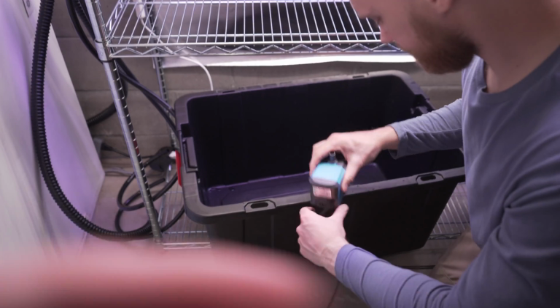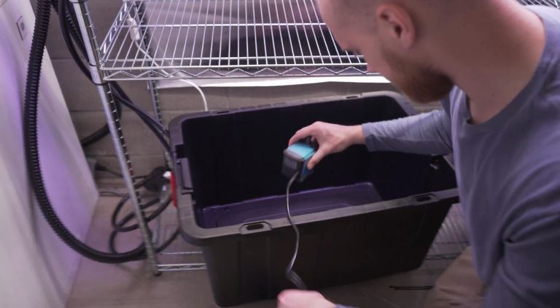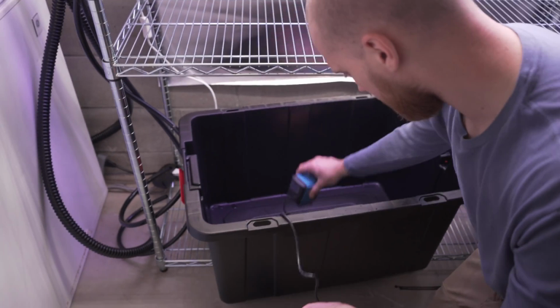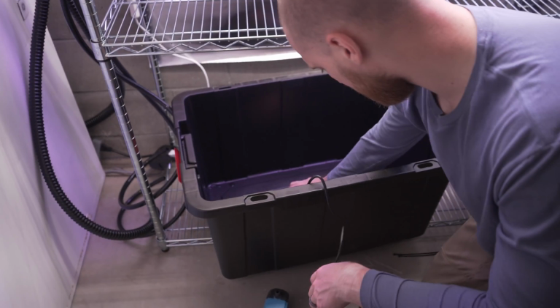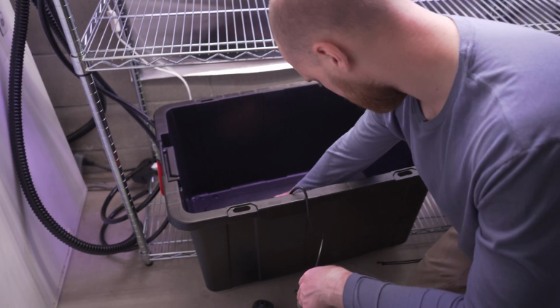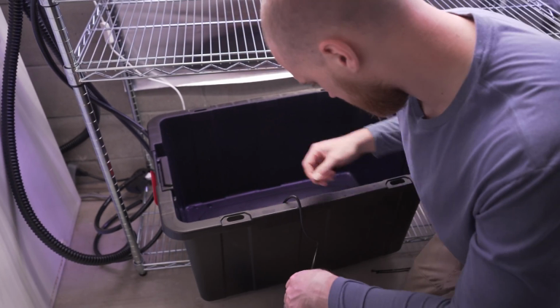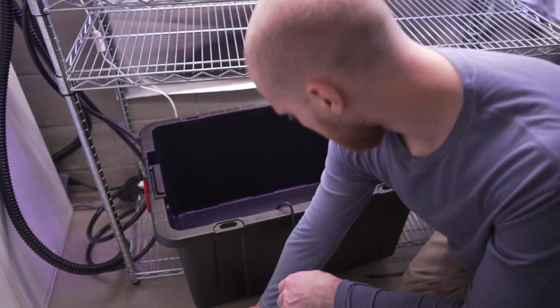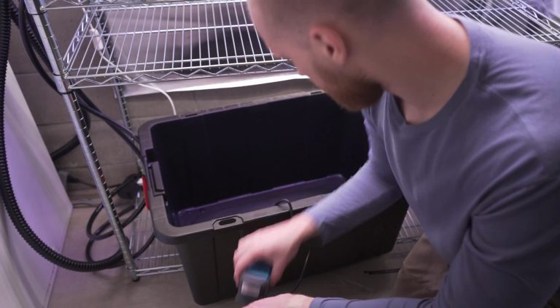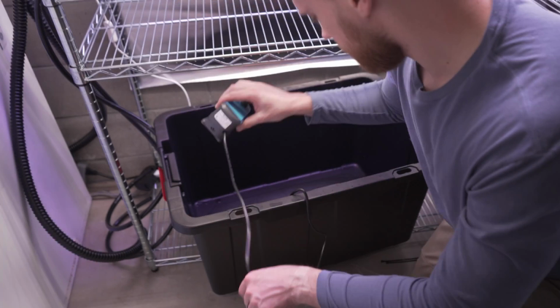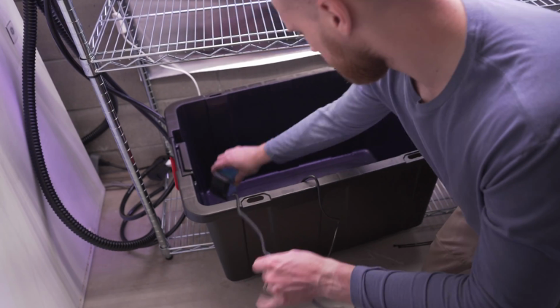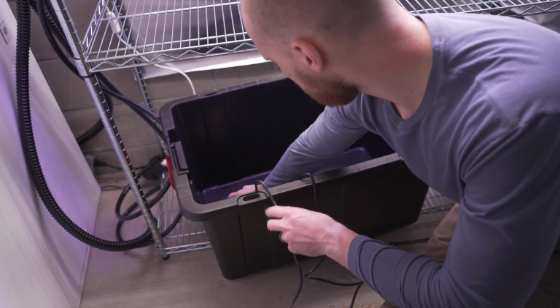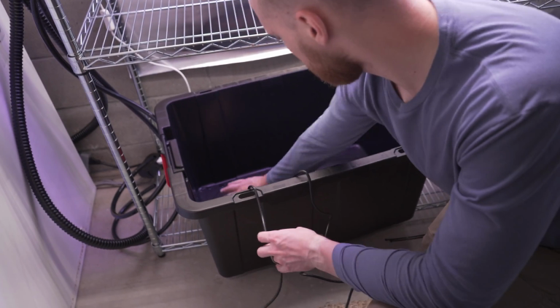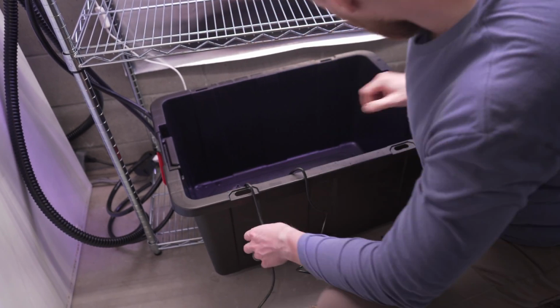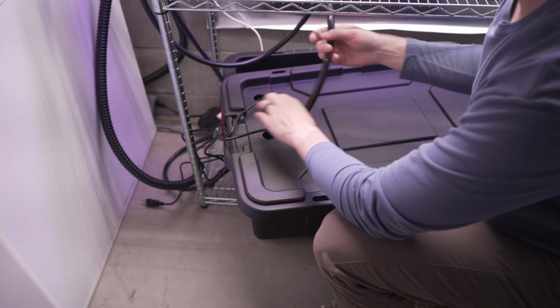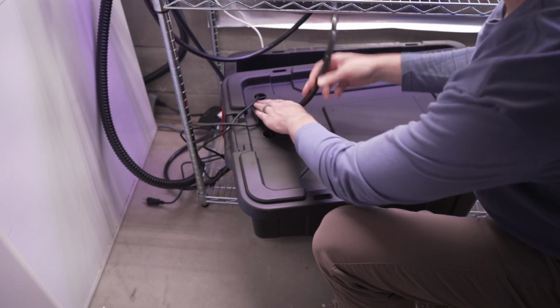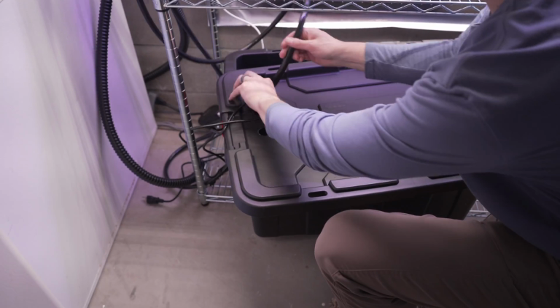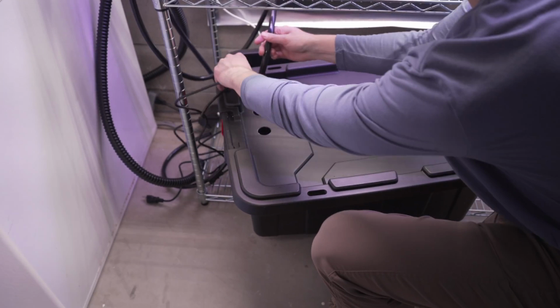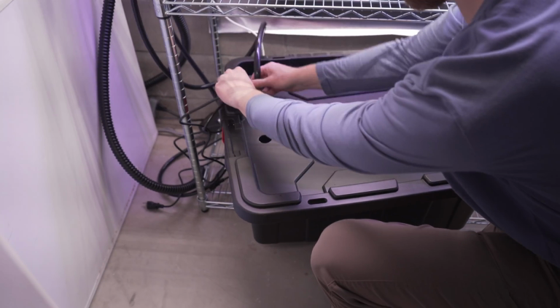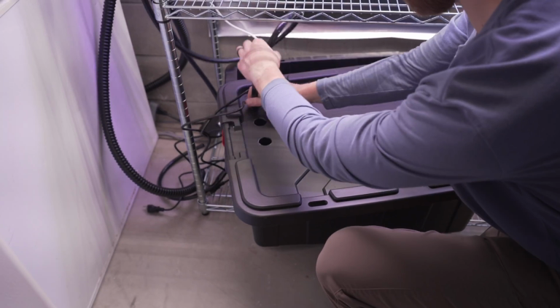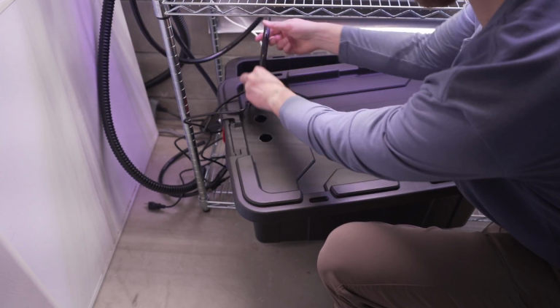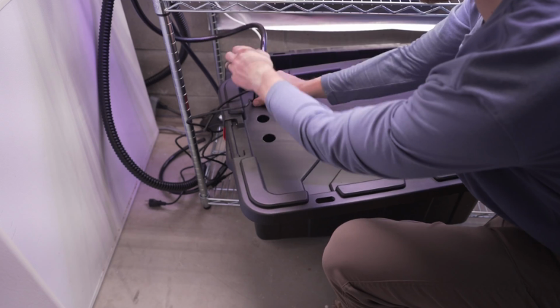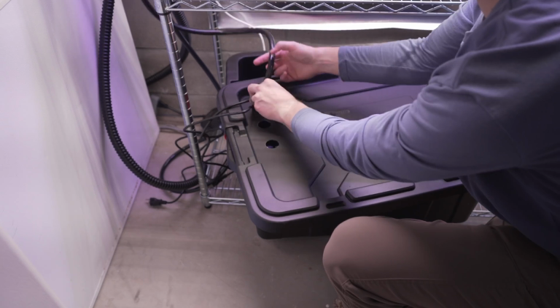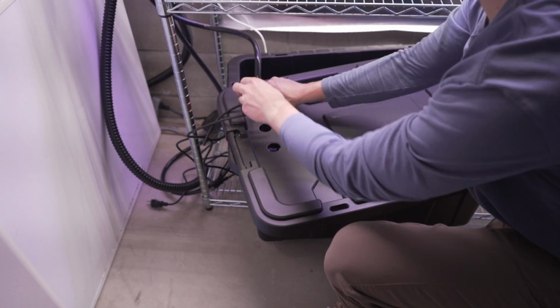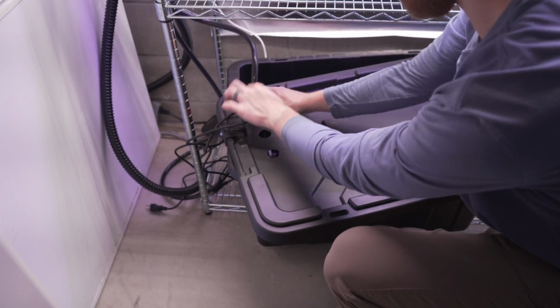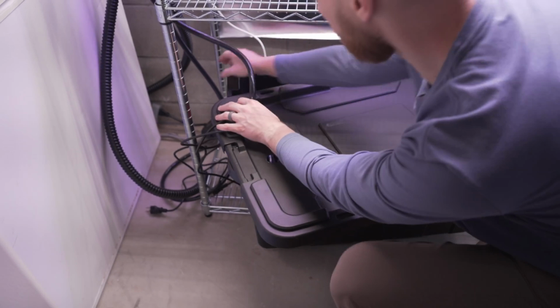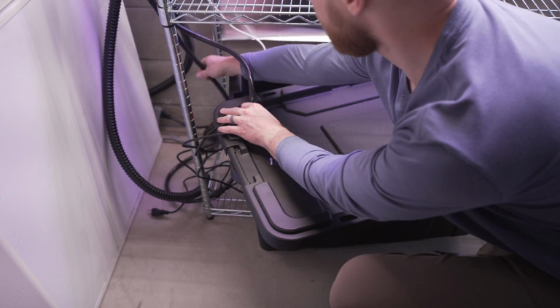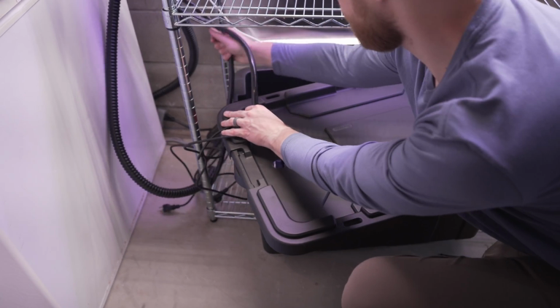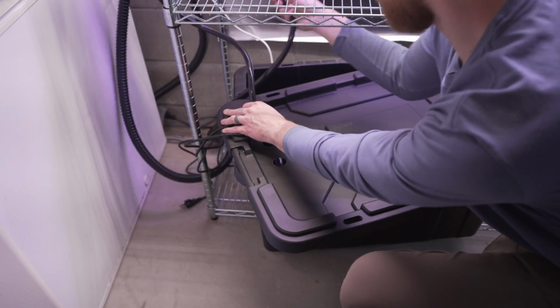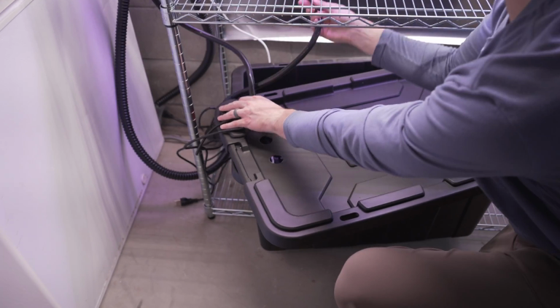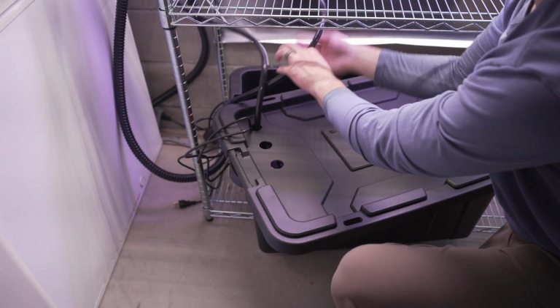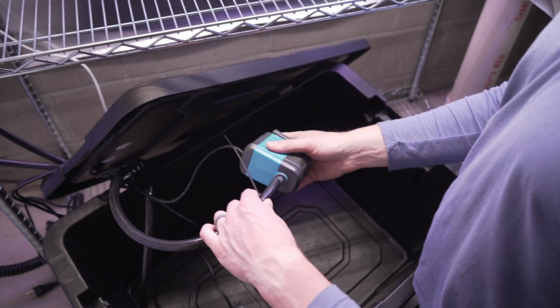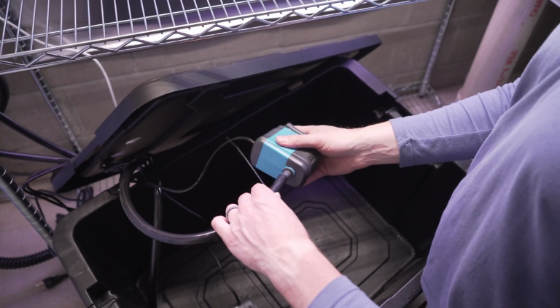I used two submersible pumps, one for each system, and connected them to the inlet tubing. You could run both systems from one pump, where the top system drains into the lower system. But for this setup, I wanted them separate so I can do some comparison testing between the systems.